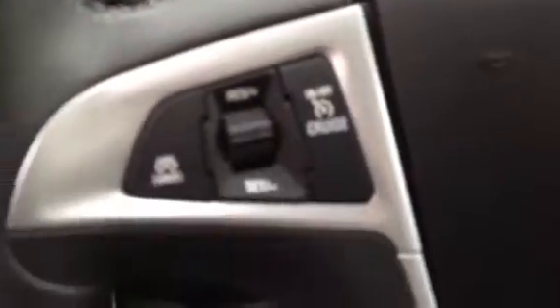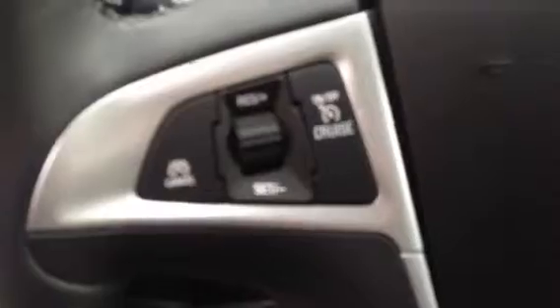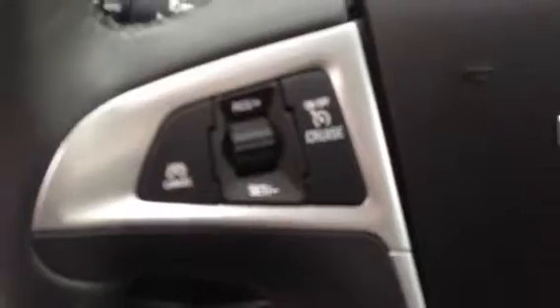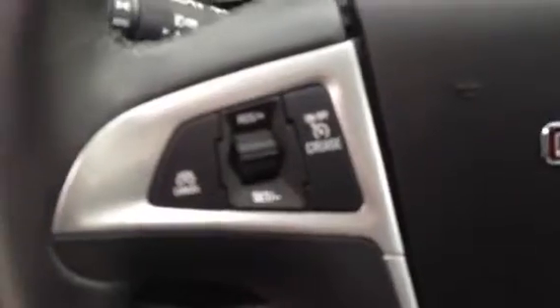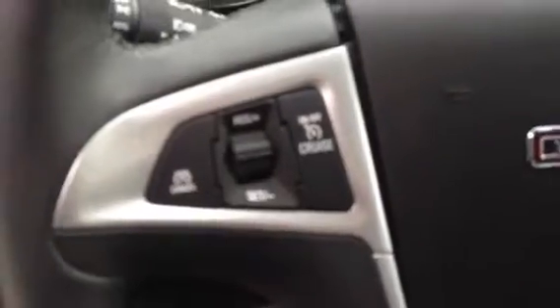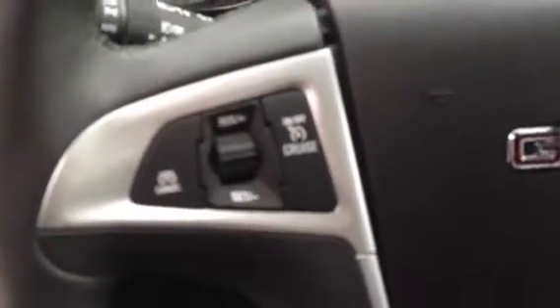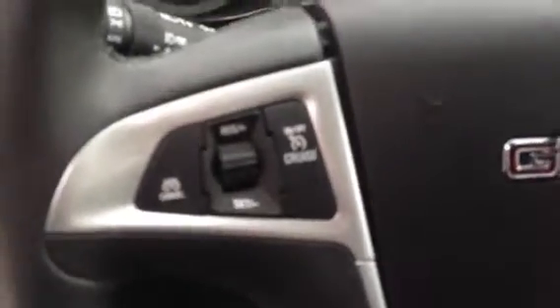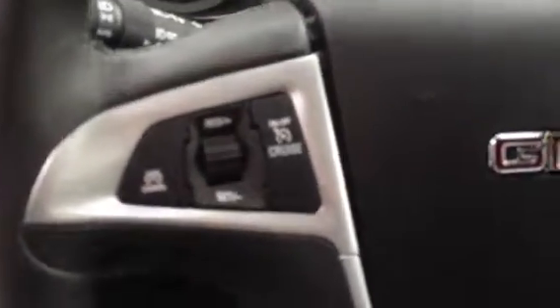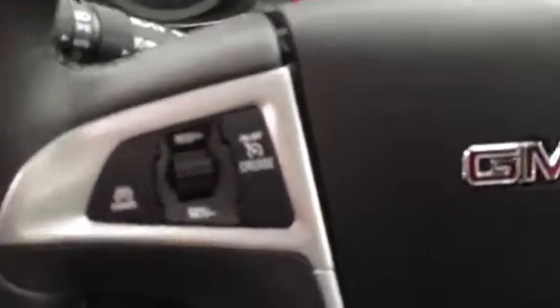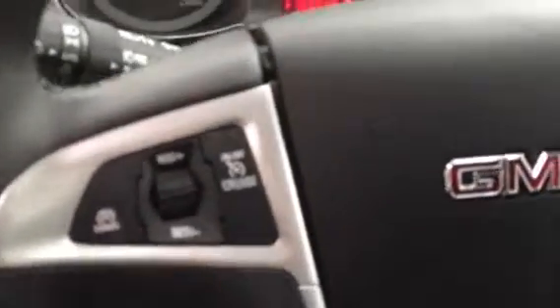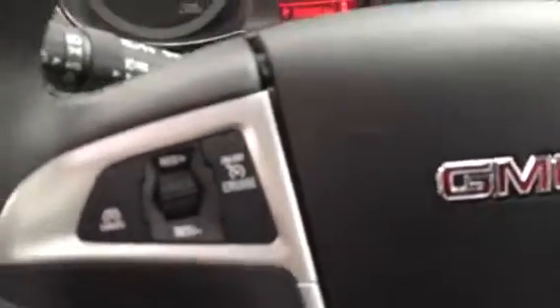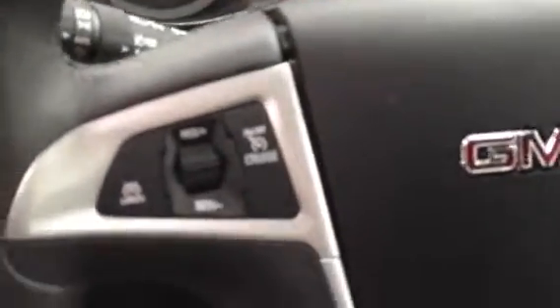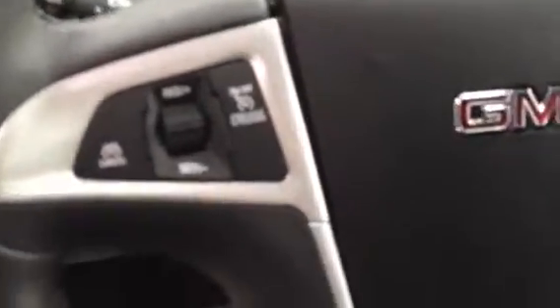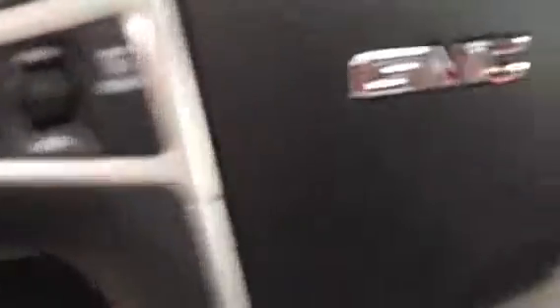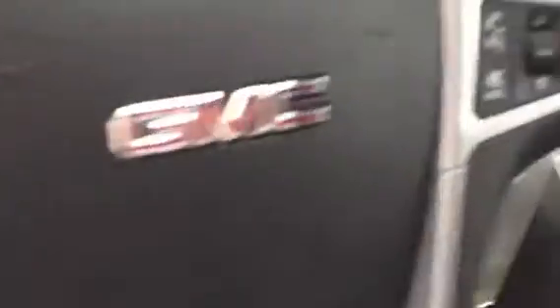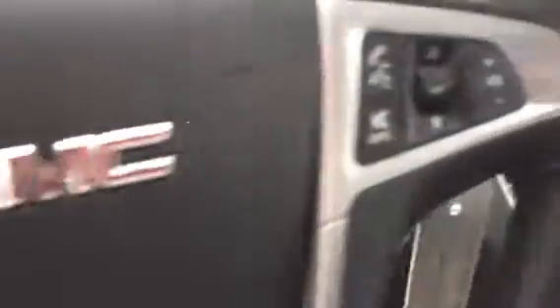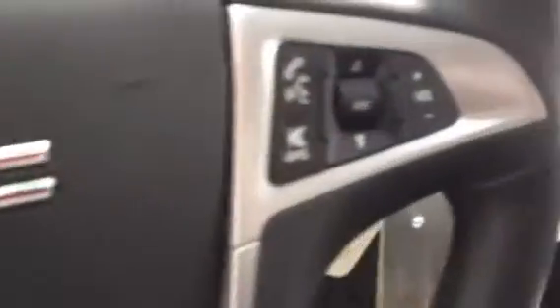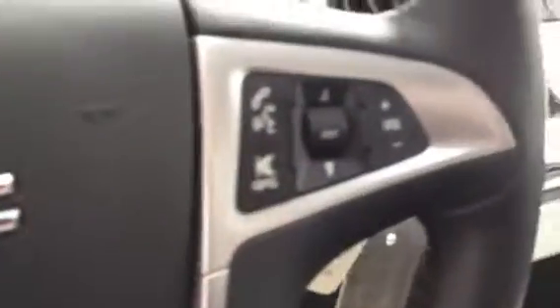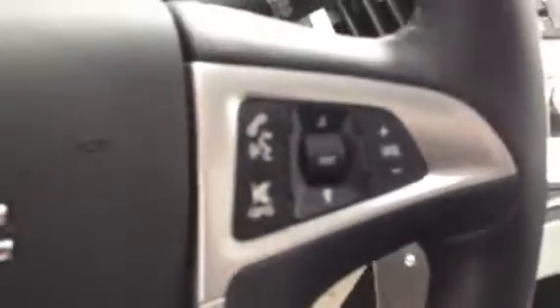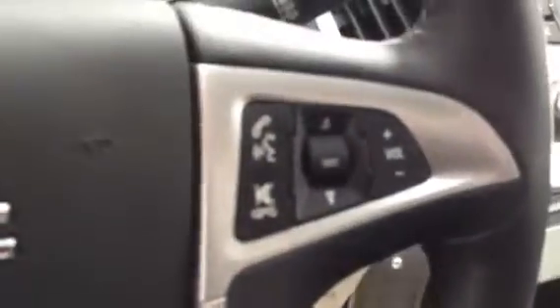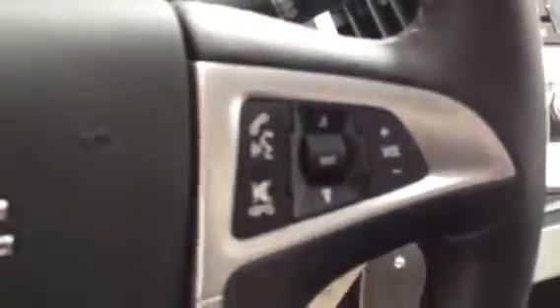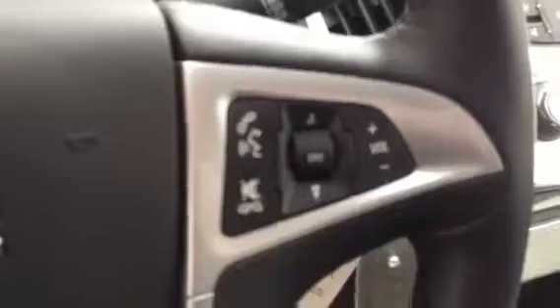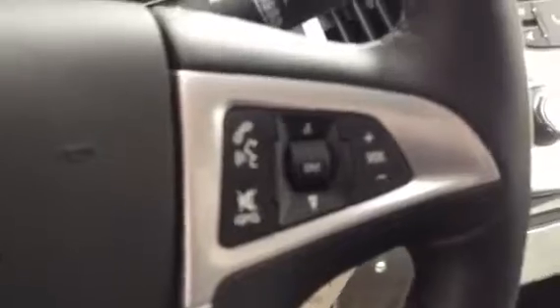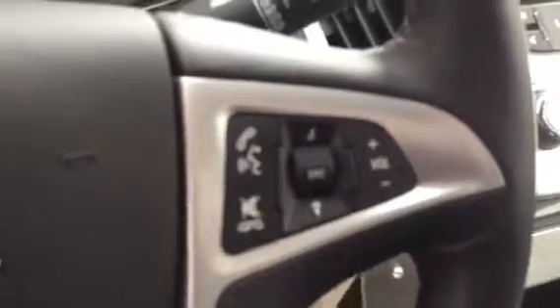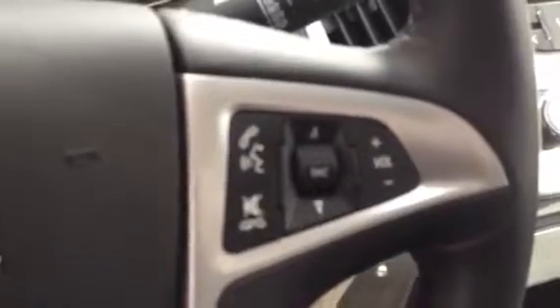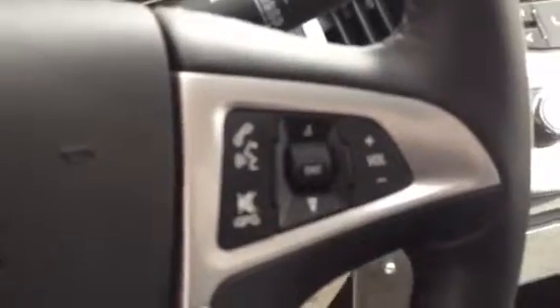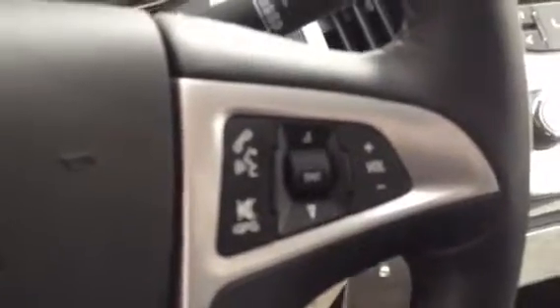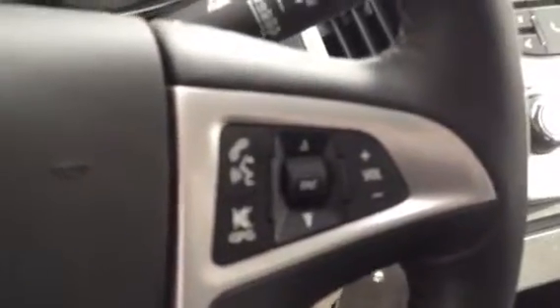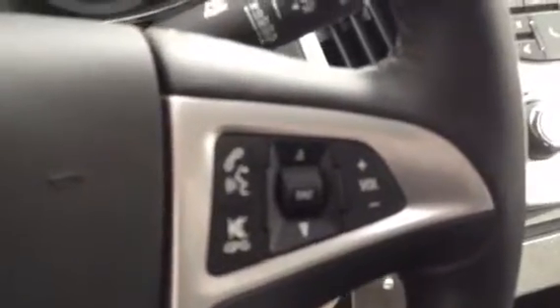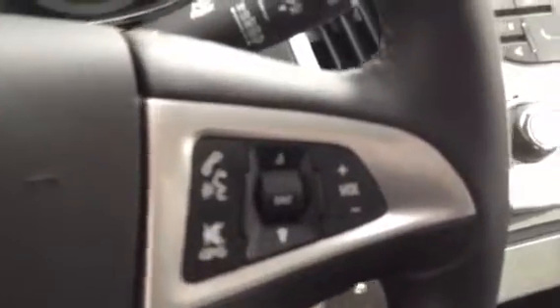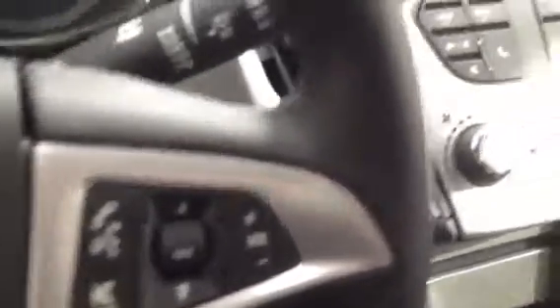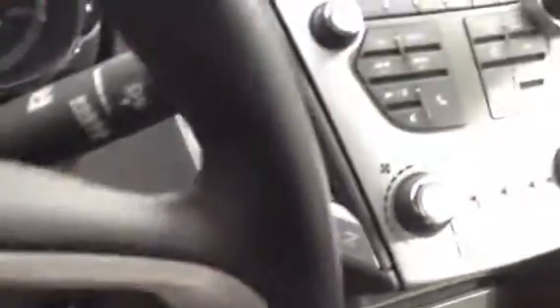On the steering wheel we've got the control for the cruise control, Bluetooth for your hands-free calling, as well as steering wheel audio controls.